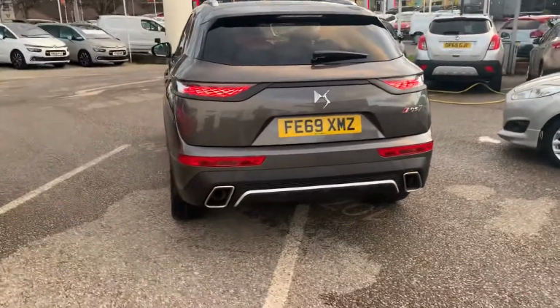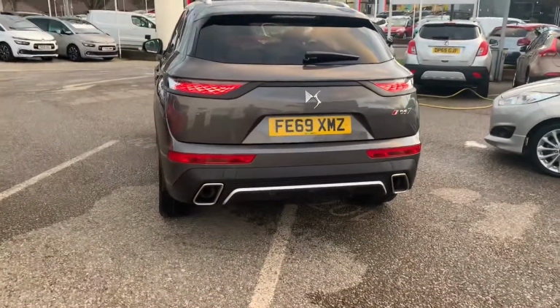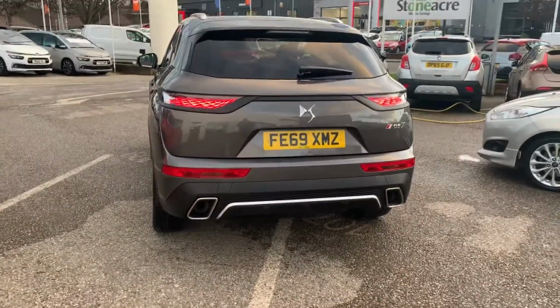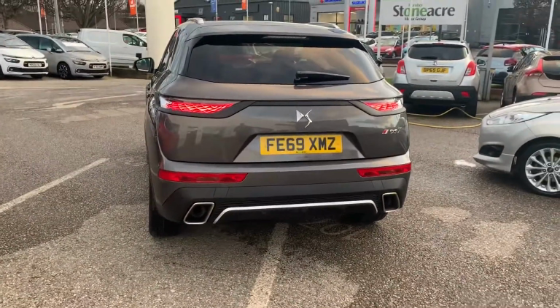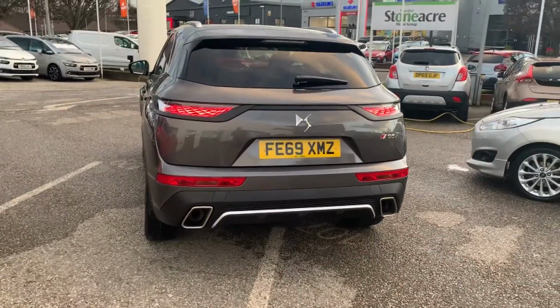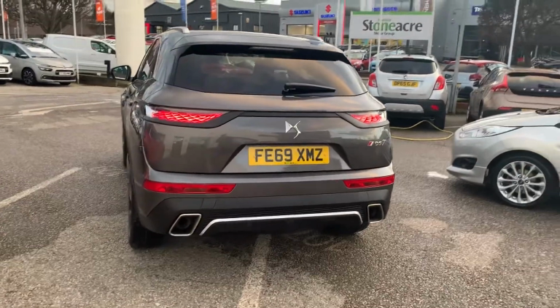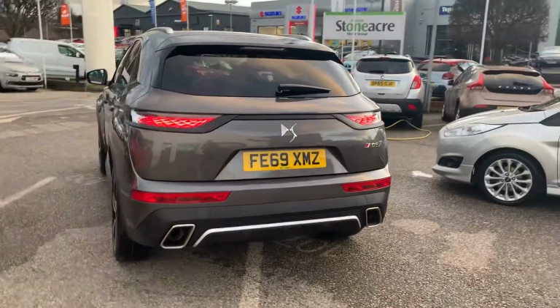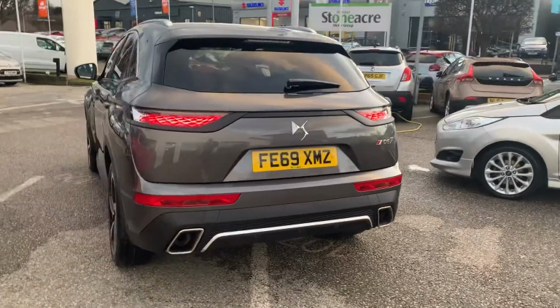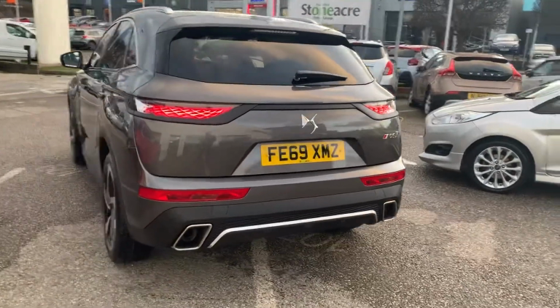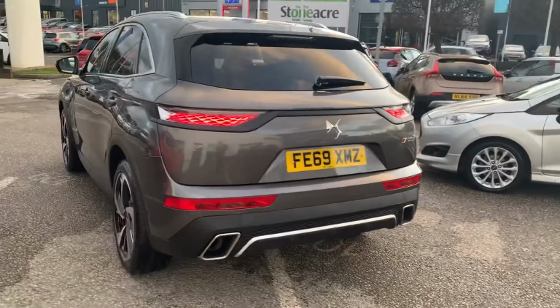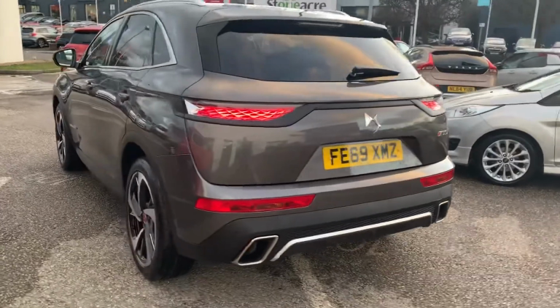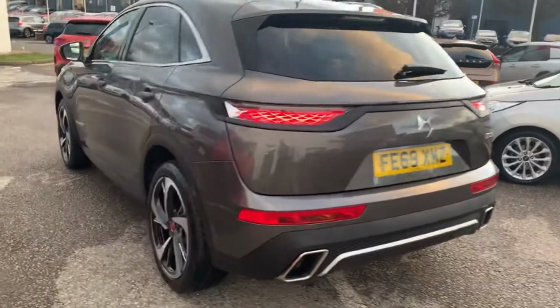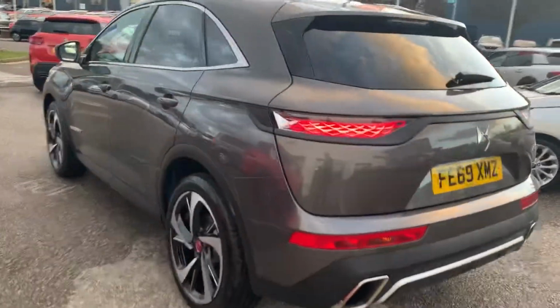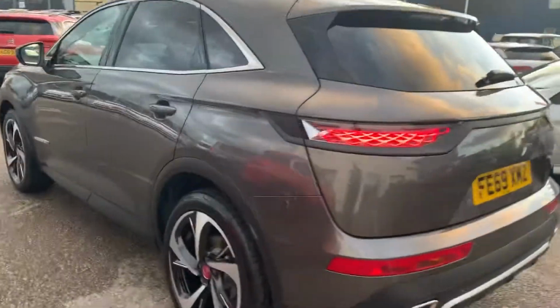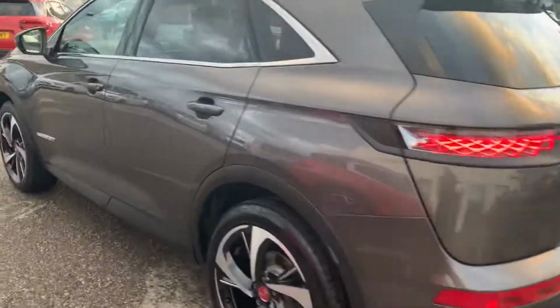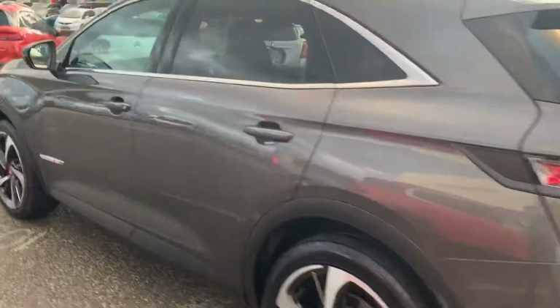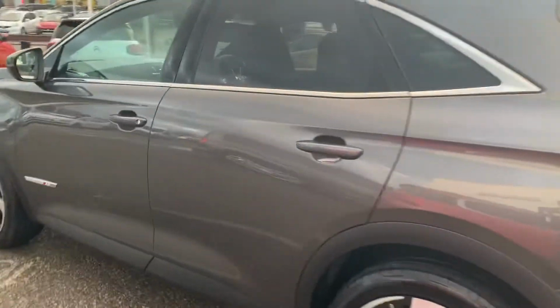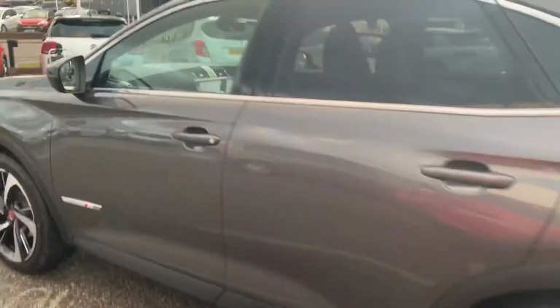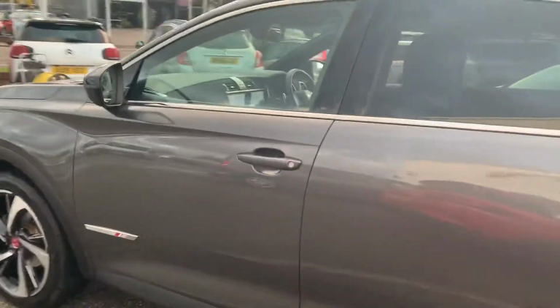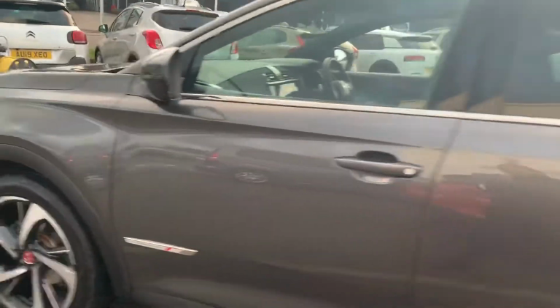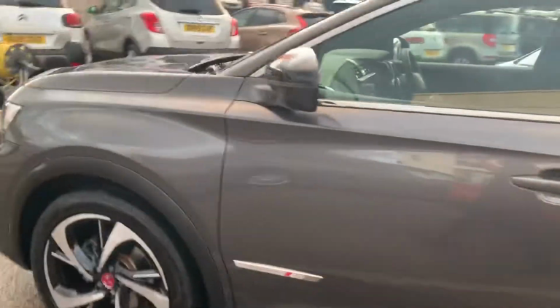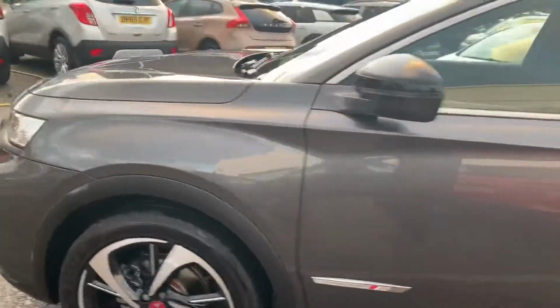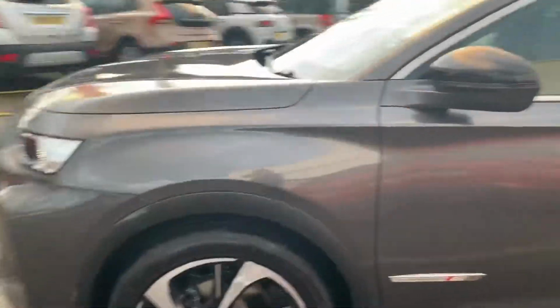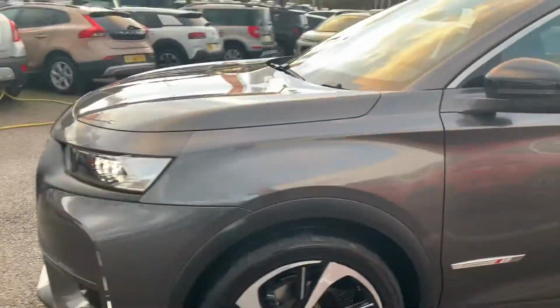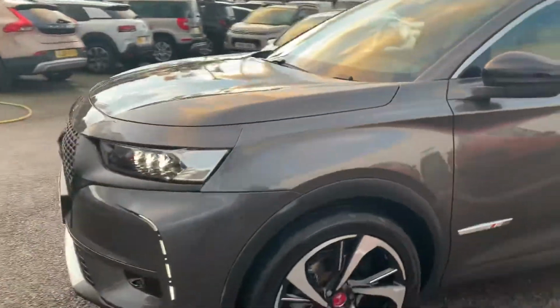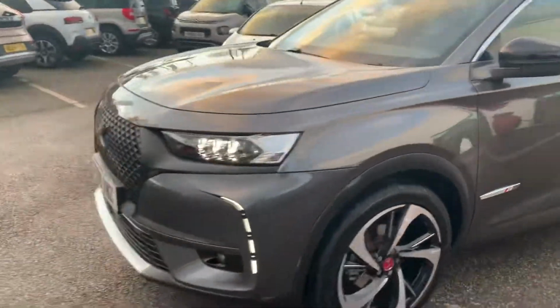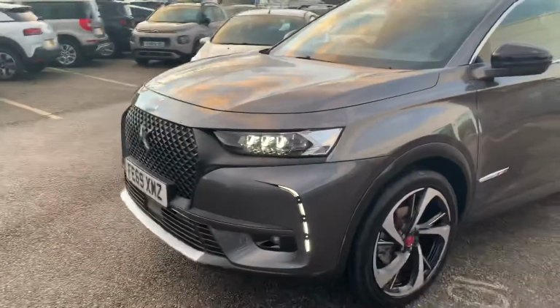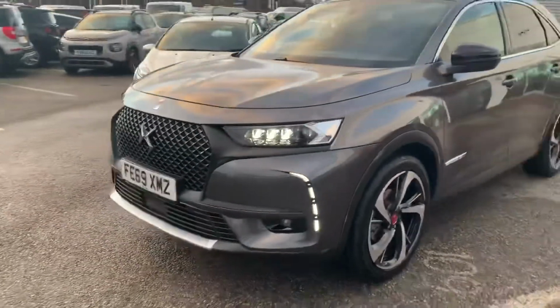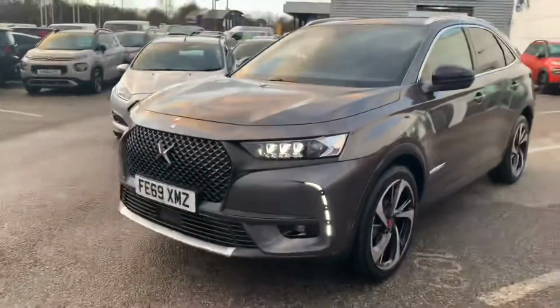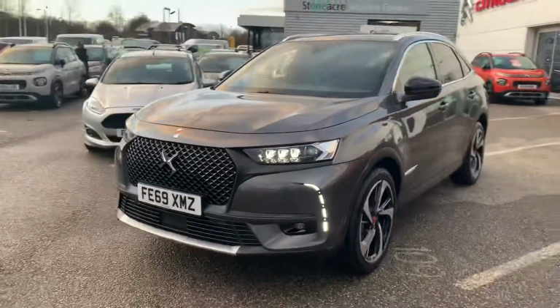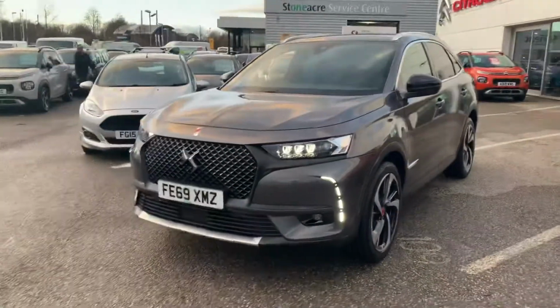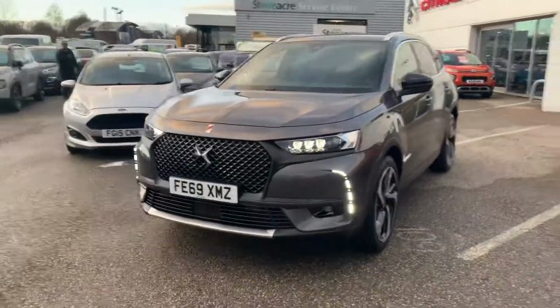As you can see, it's got those DS3D signature taillights. Now as we come back round to the front, you'll see it's got those Xenon LED daytime running lights.